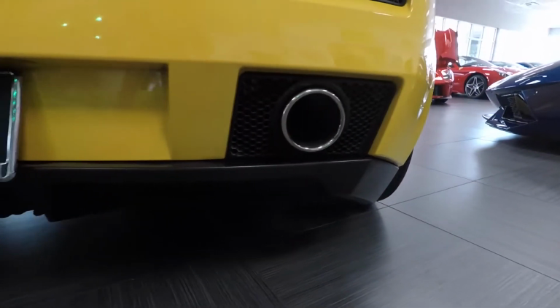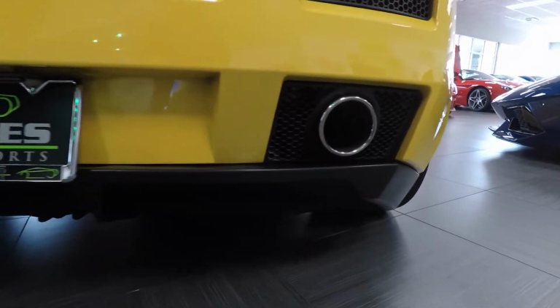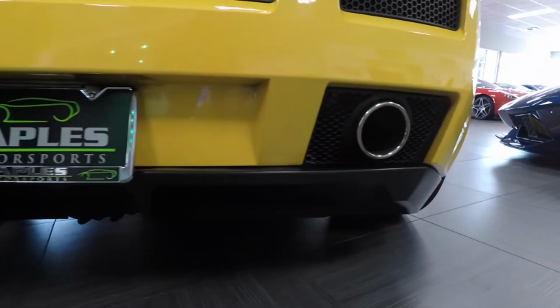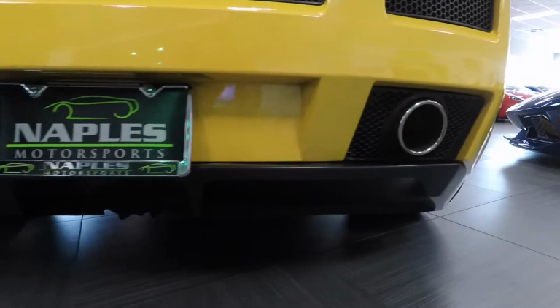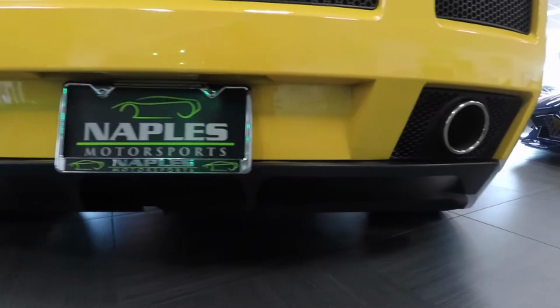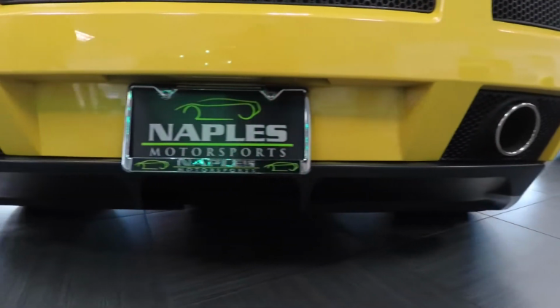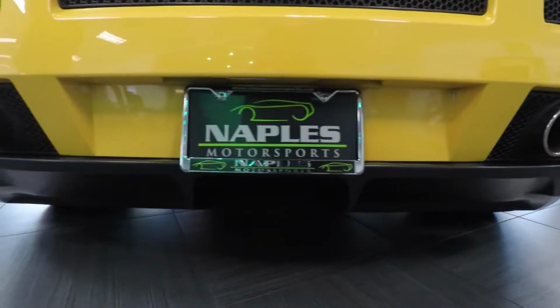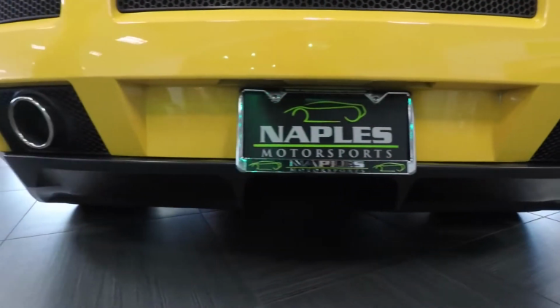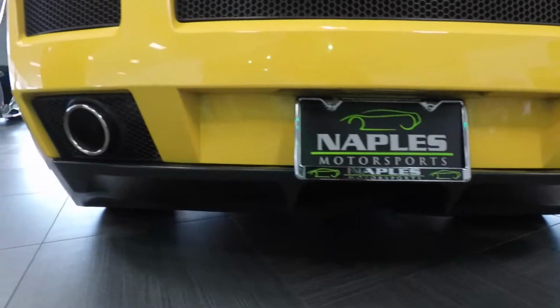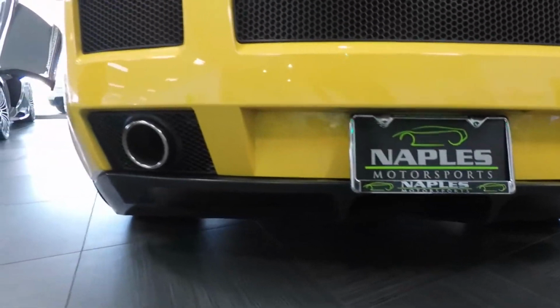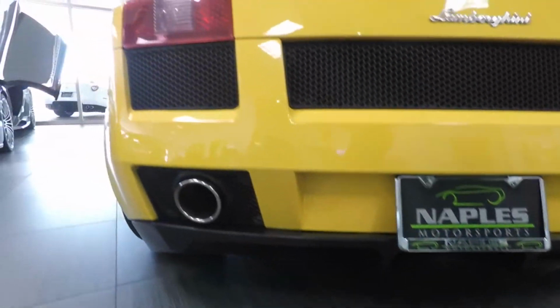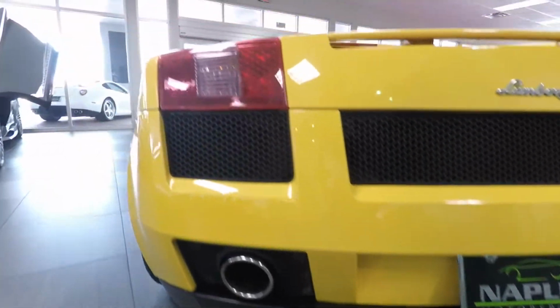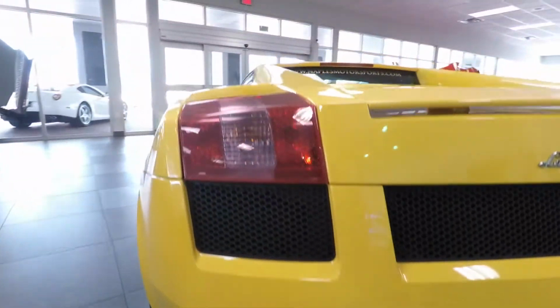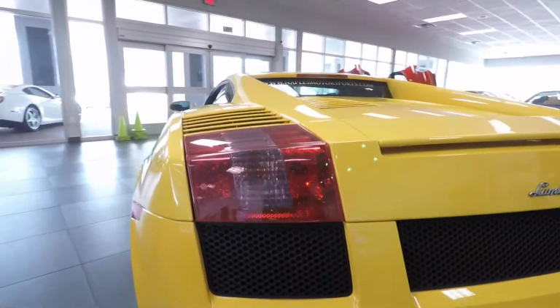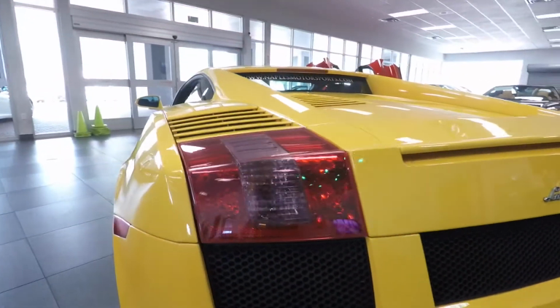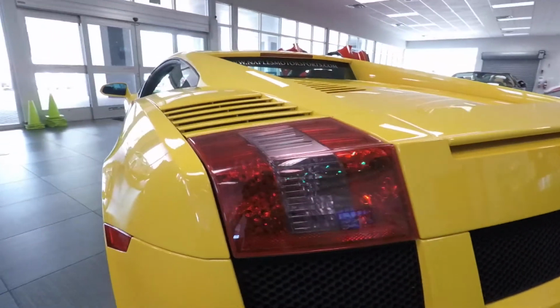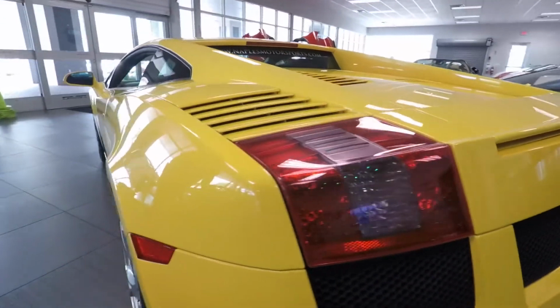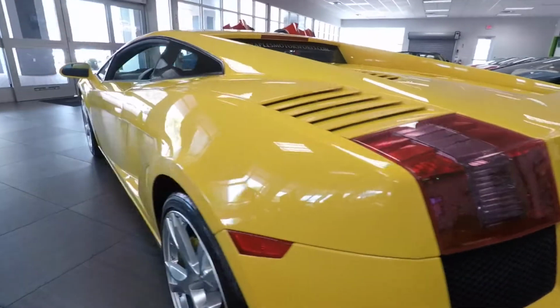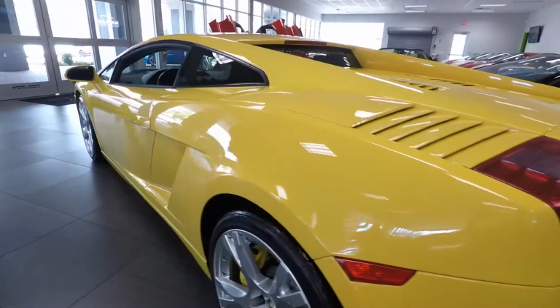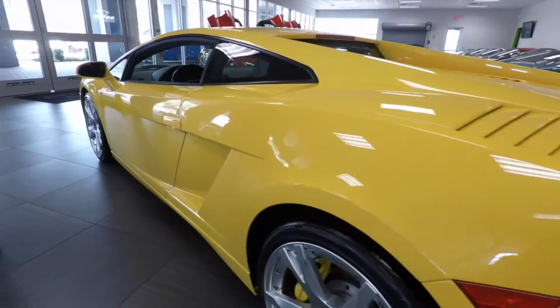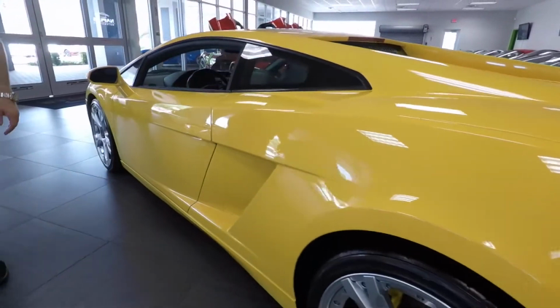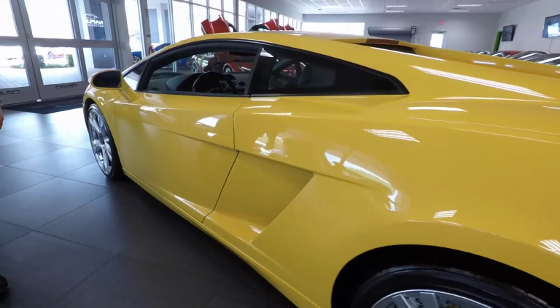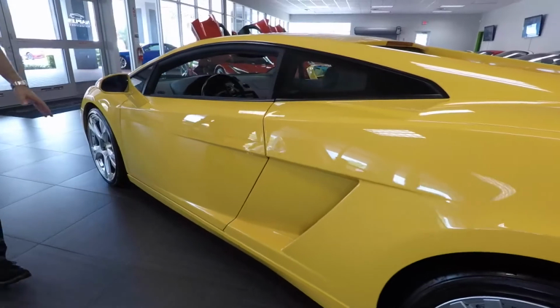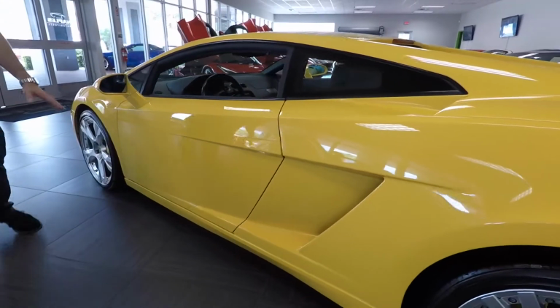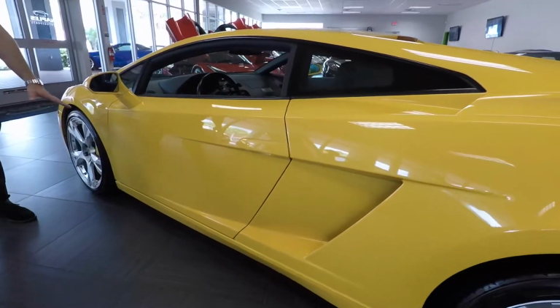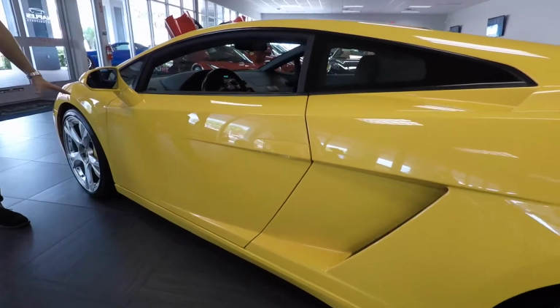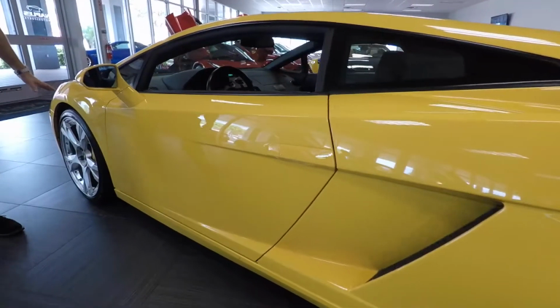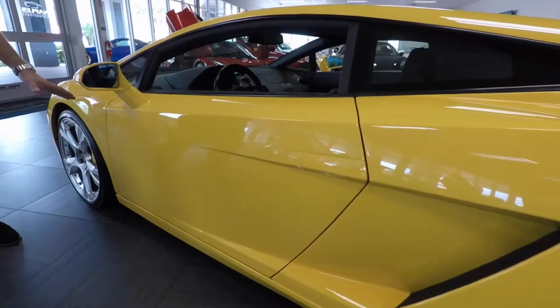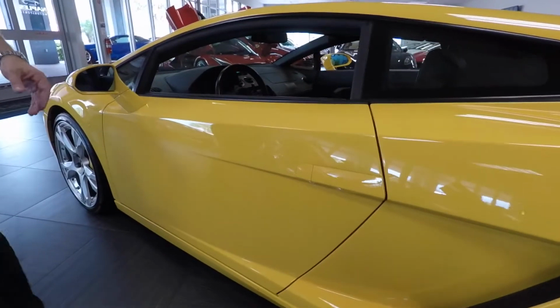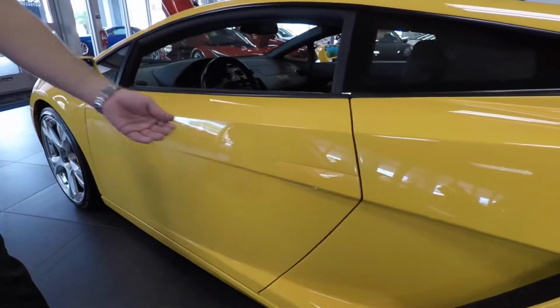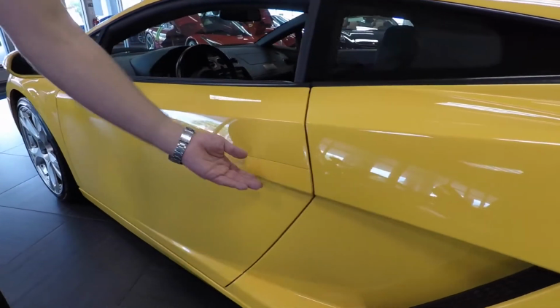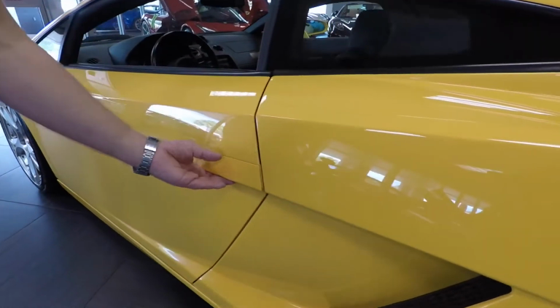Looking at the back of the car, all the way around, the condition of this car is just absolutely pristine. Coming down the driver's side again, the condition is just very, very nice.